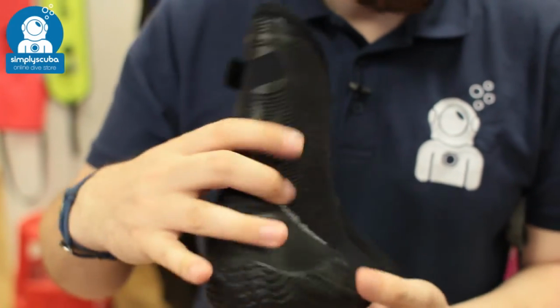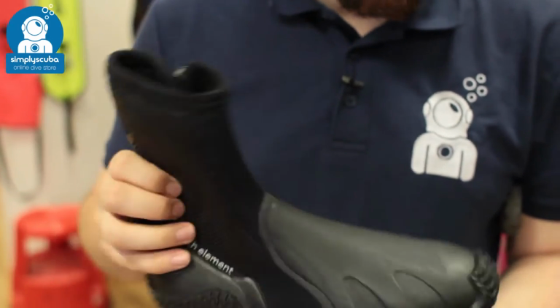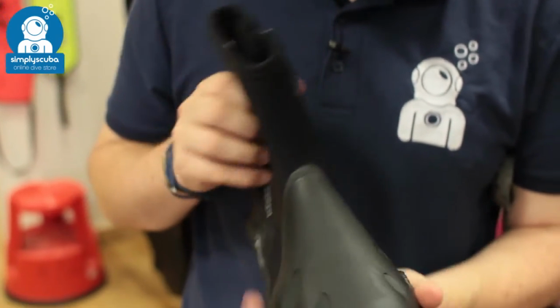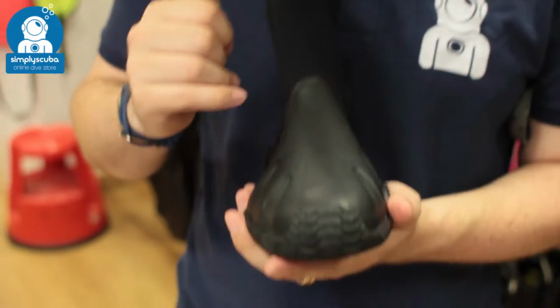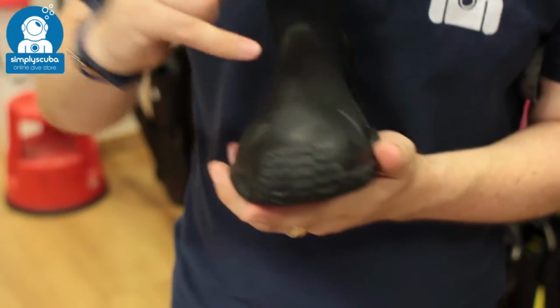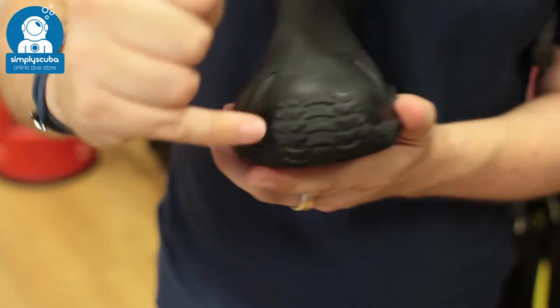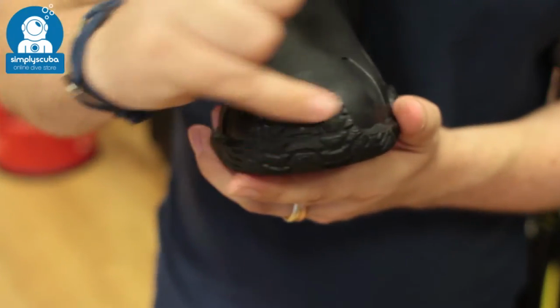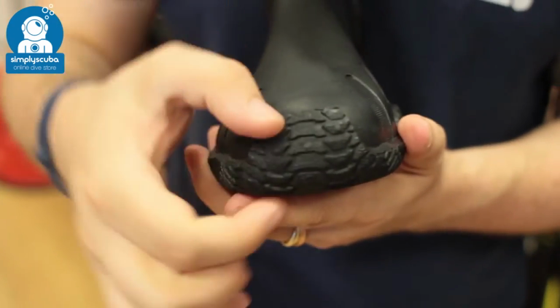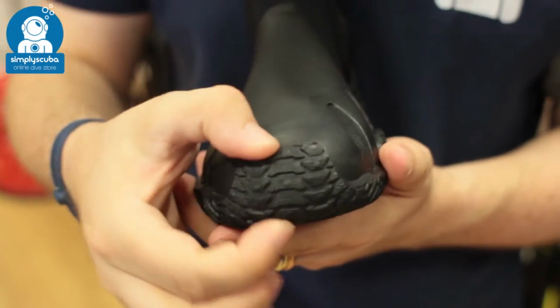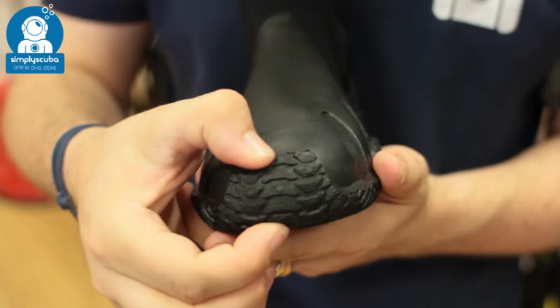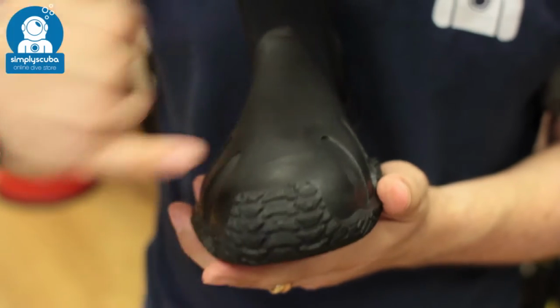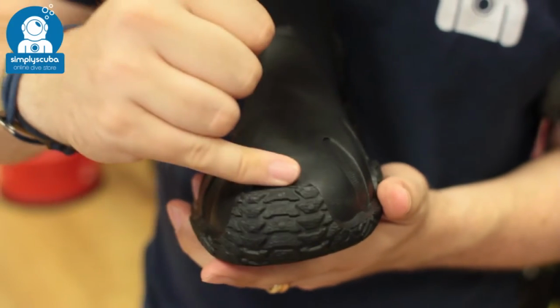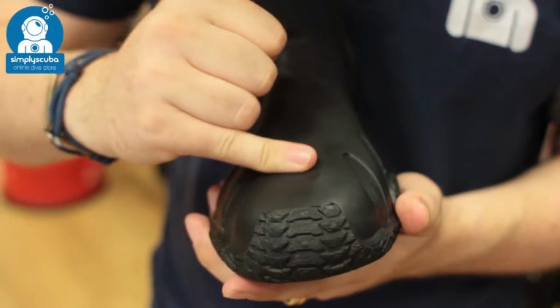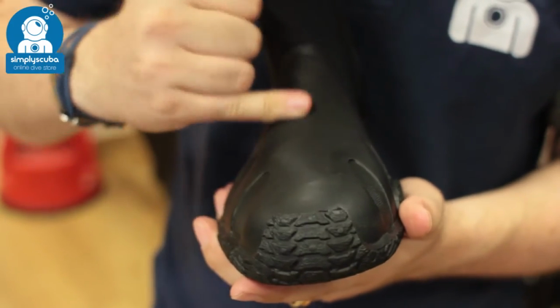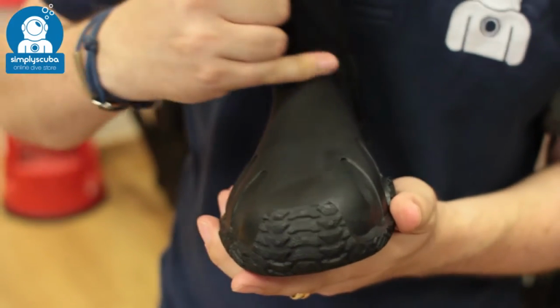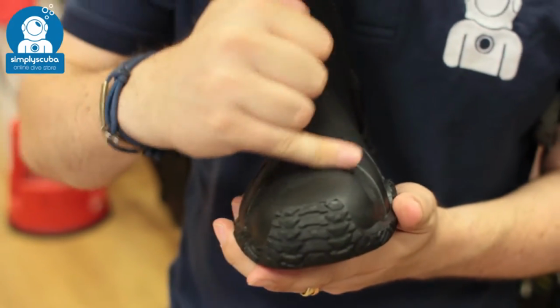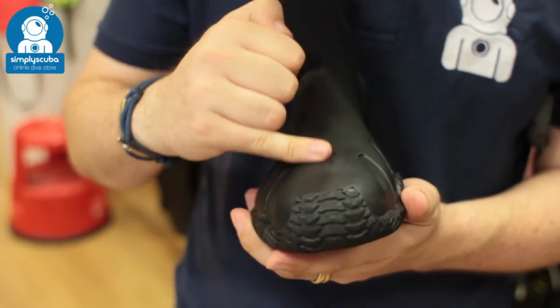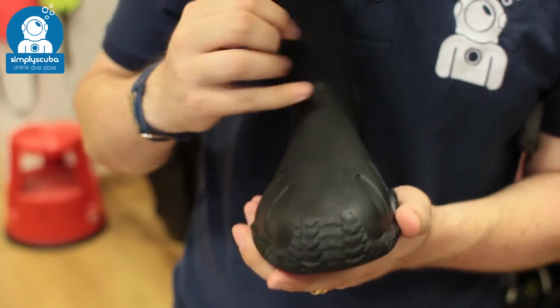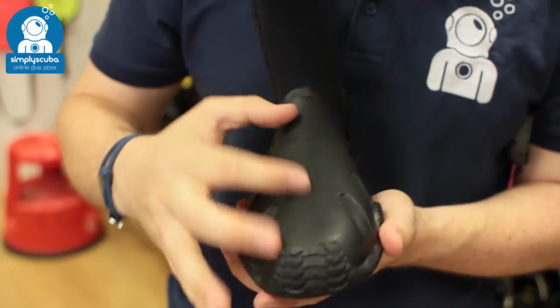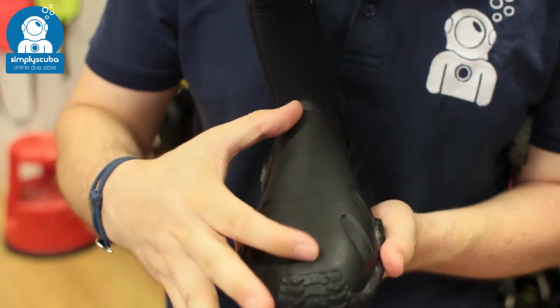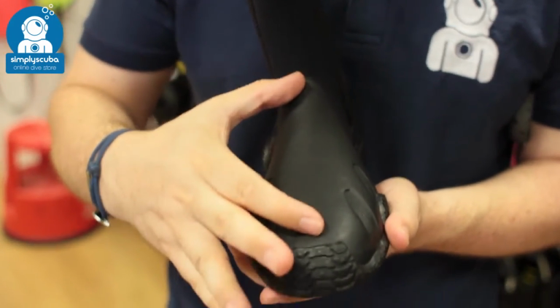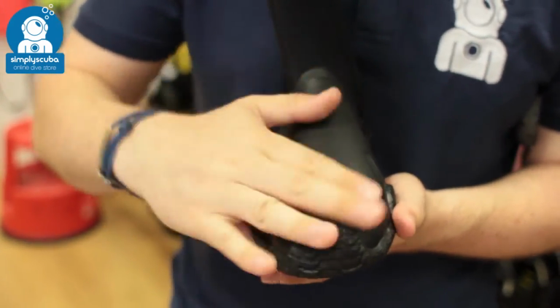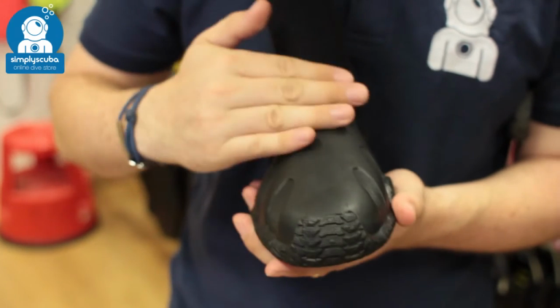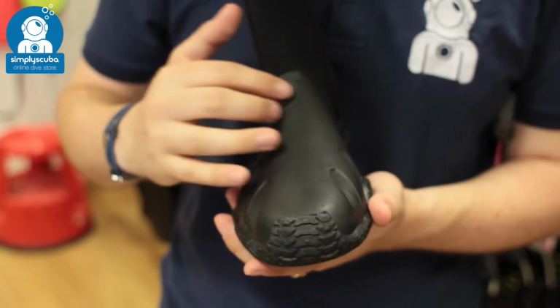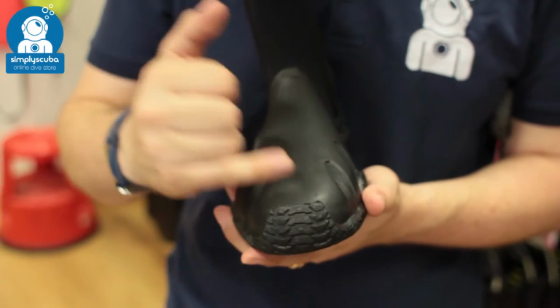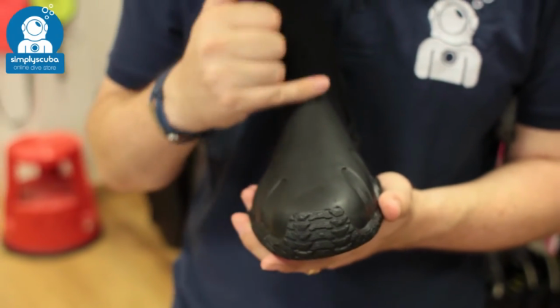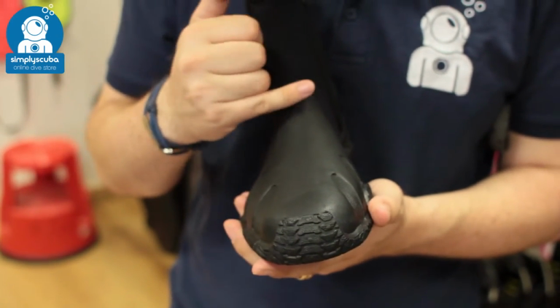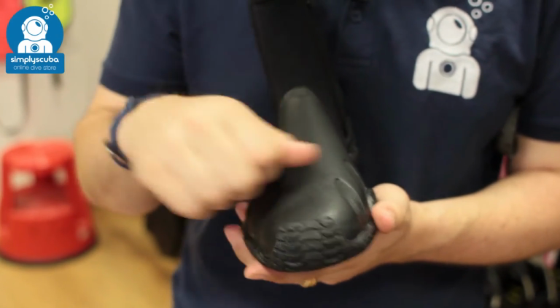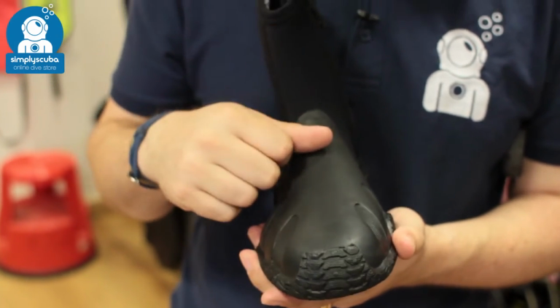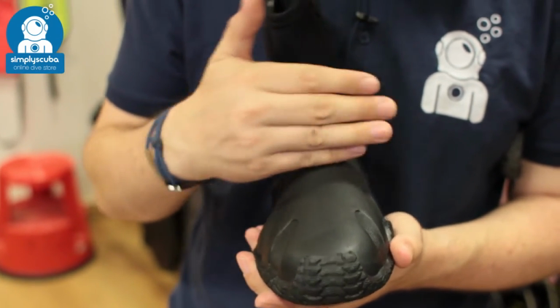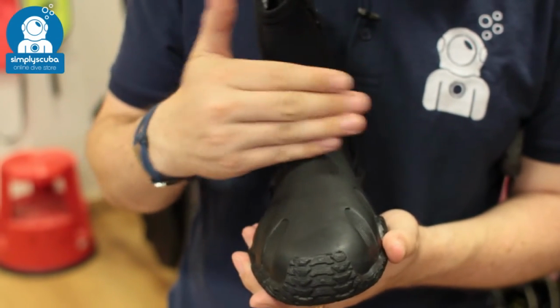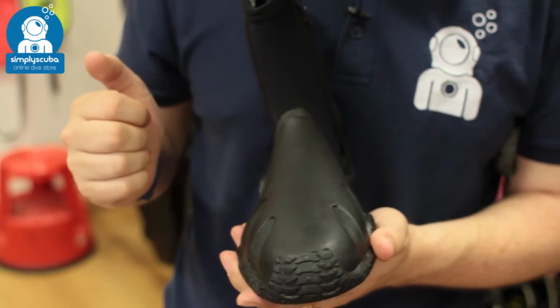On the front of the boot, you have a reinforced section just in front of your toes, and you have this double reinforced section all over the bridge of your foot. This is going to protect the boot from the usual wear and tear of putting your fins on and moving around.